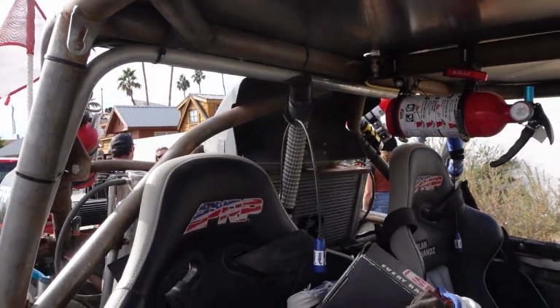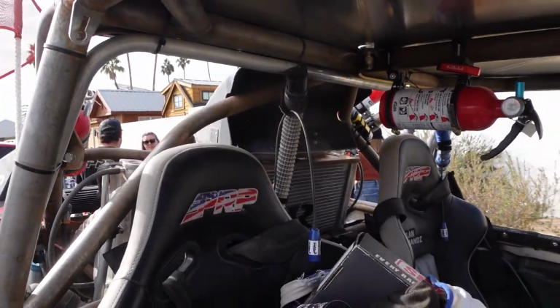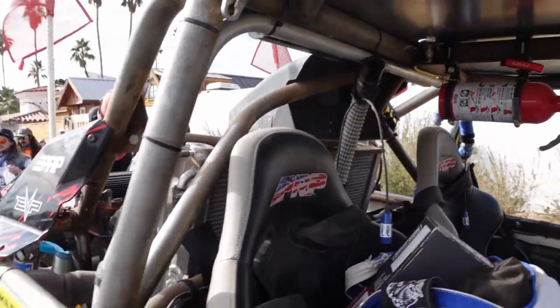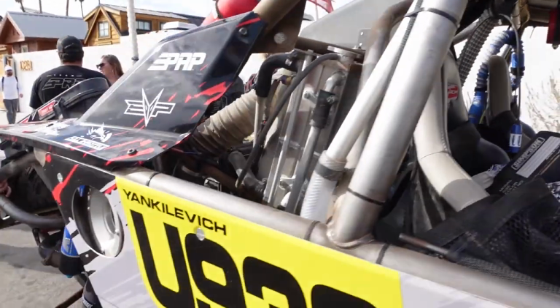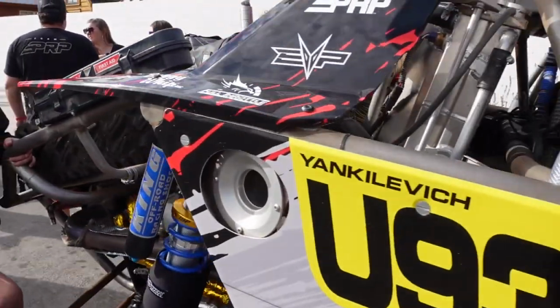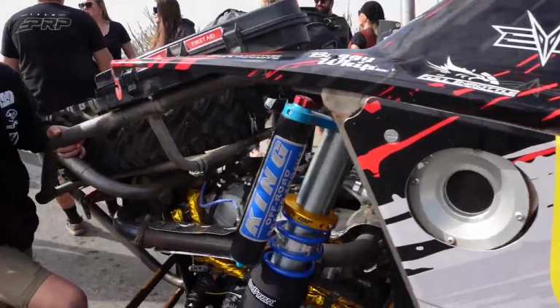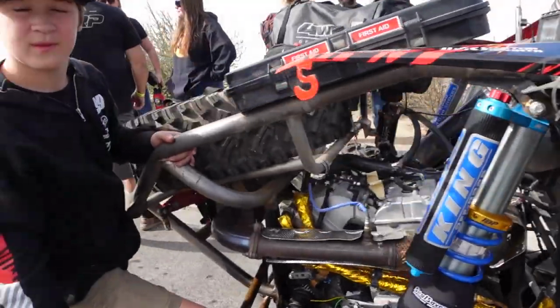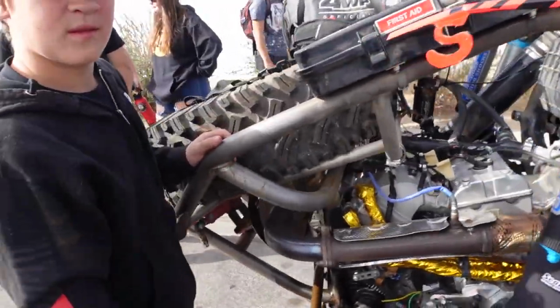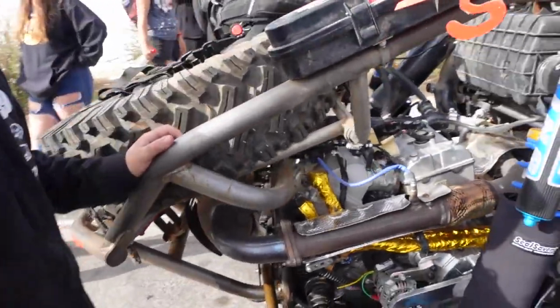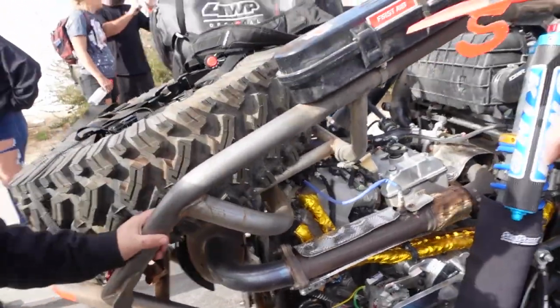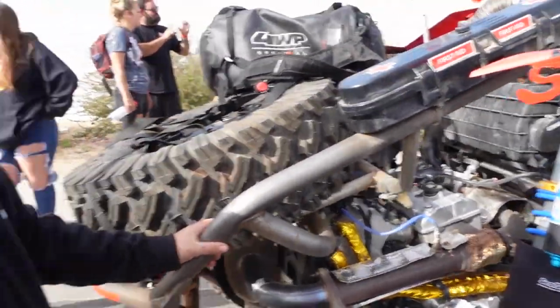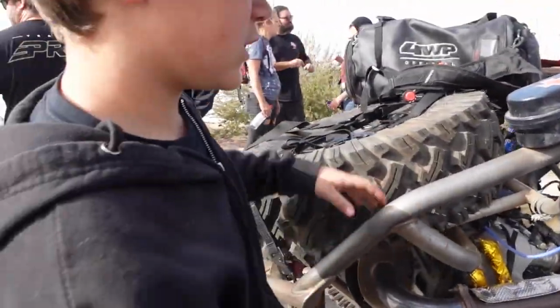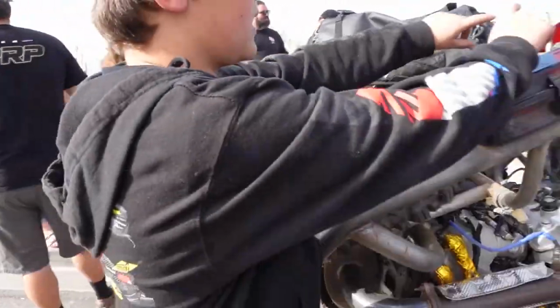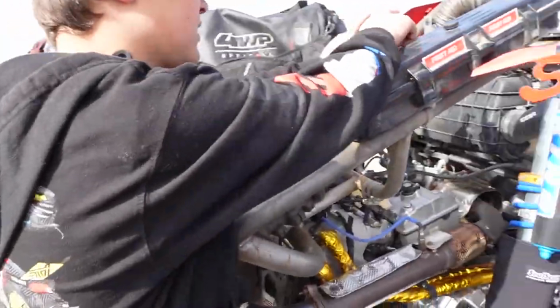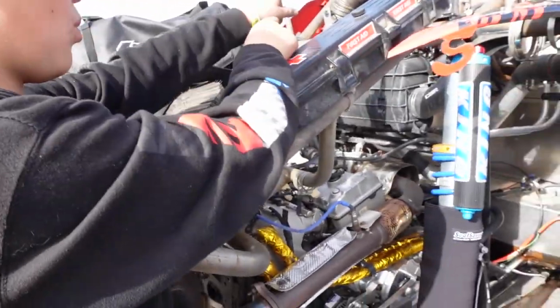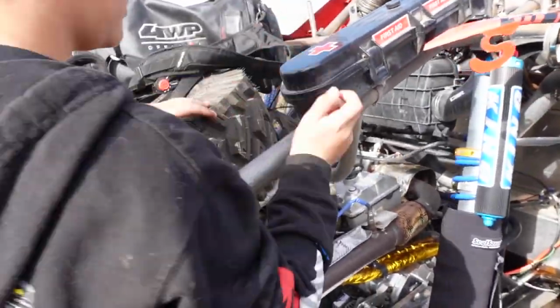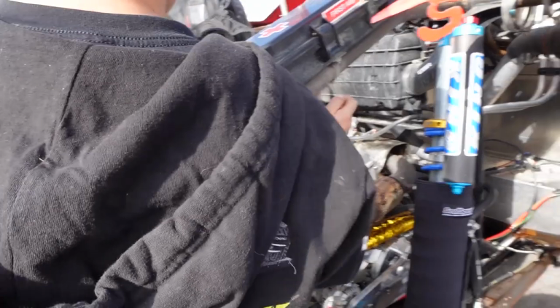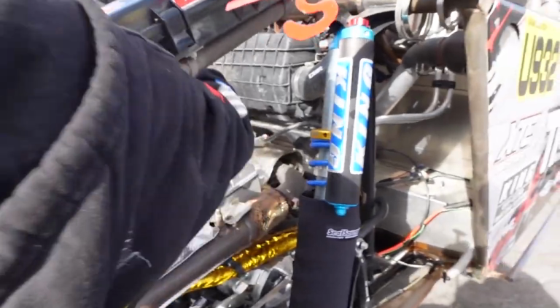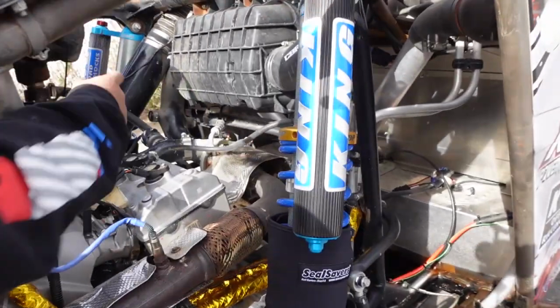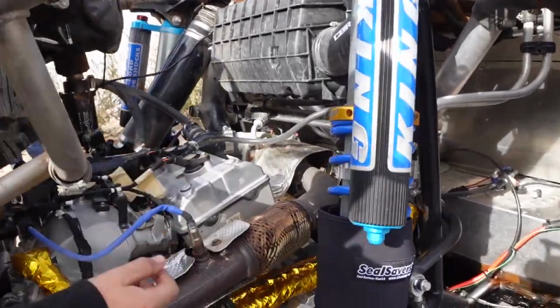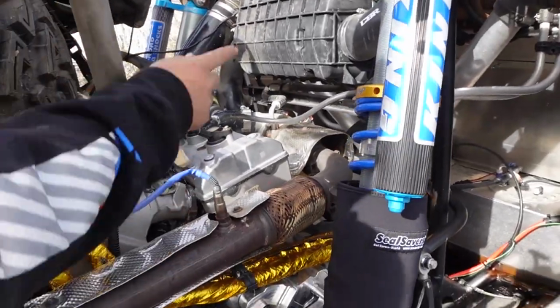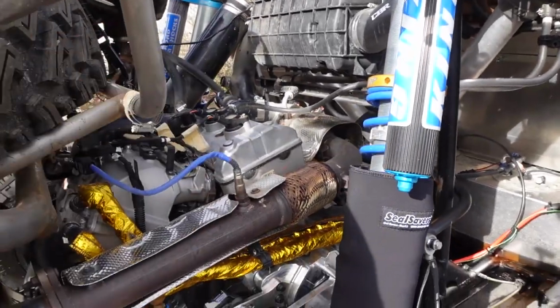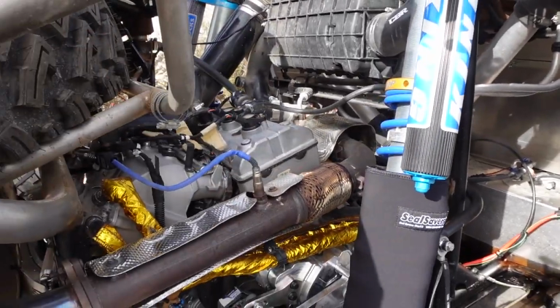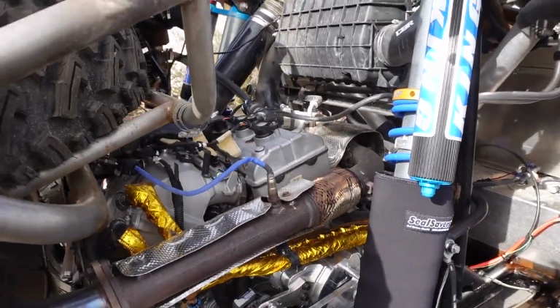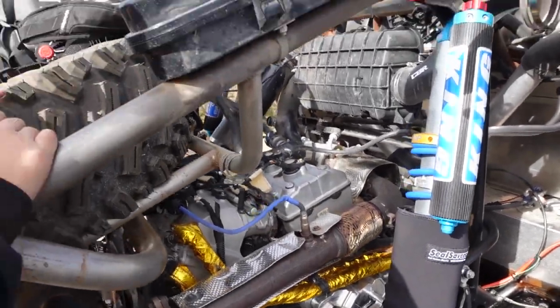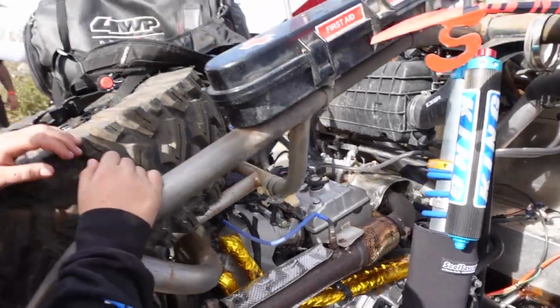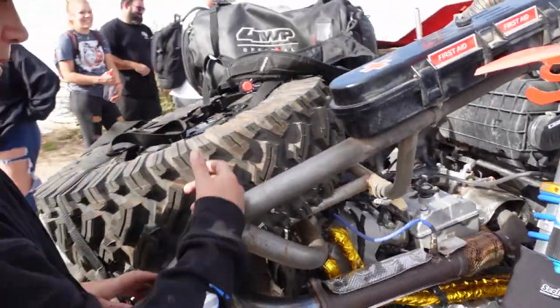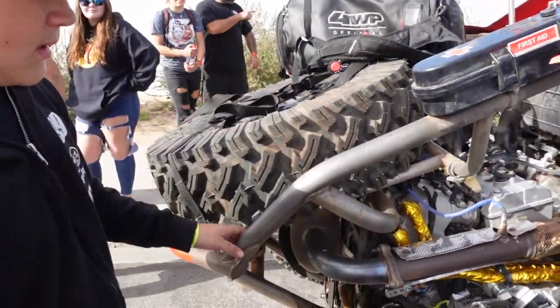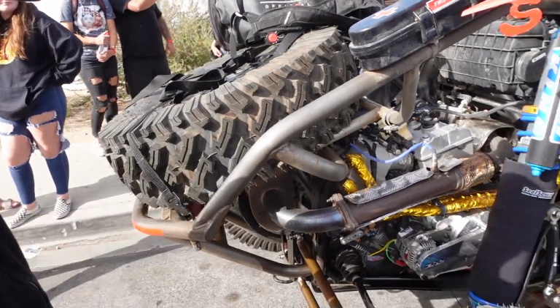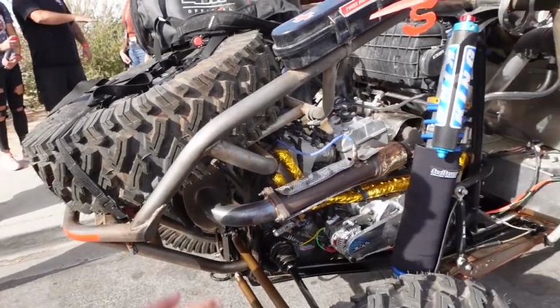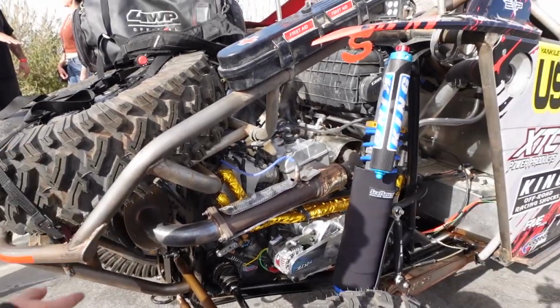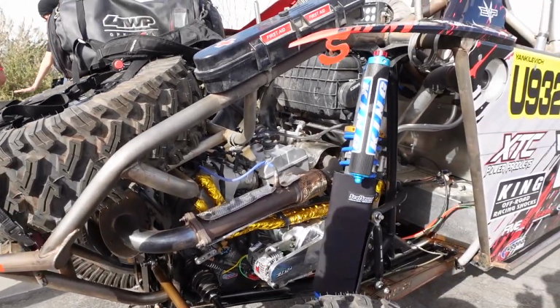The radiator setup uses a Y-splitter — one line goes down to the belt and another goes down into the intake. They also run an Evolution Power Sports ZRP alternator right here.